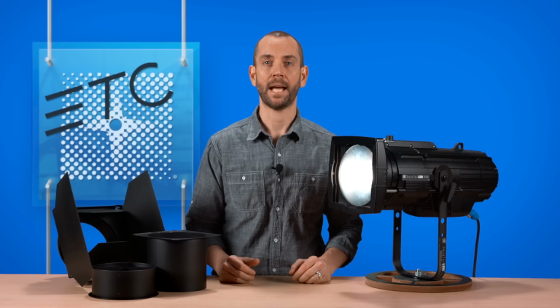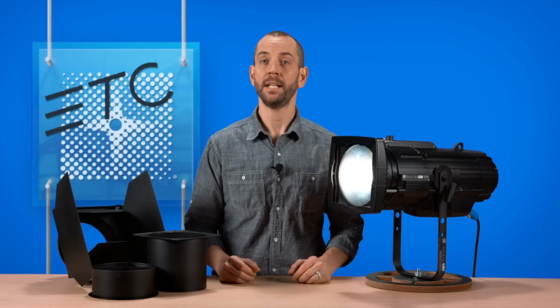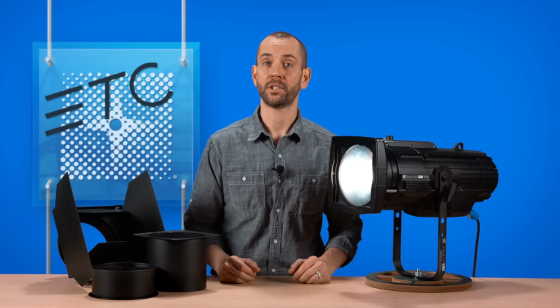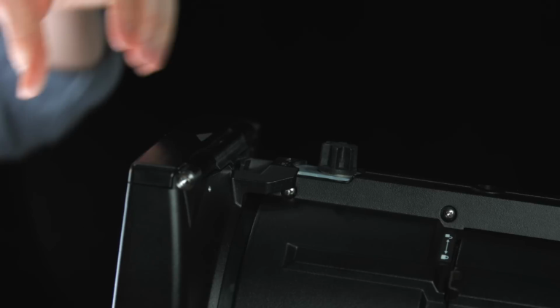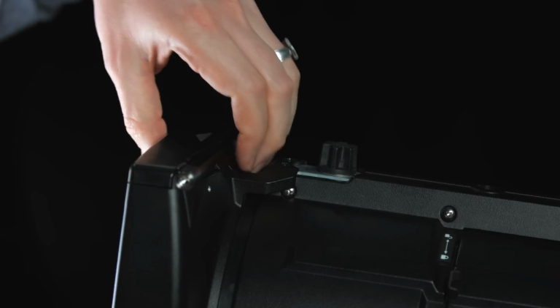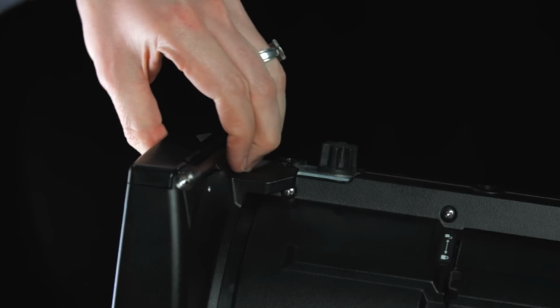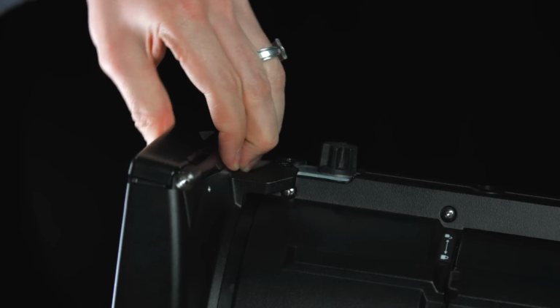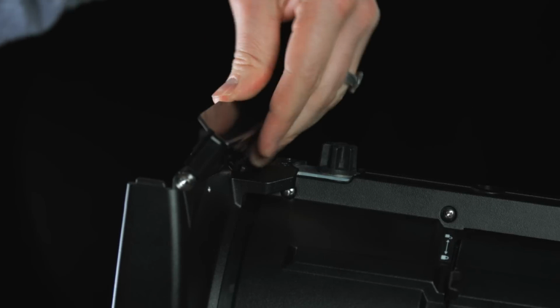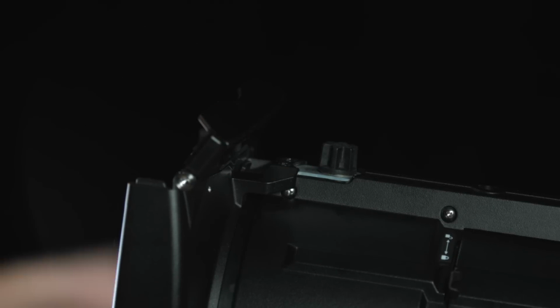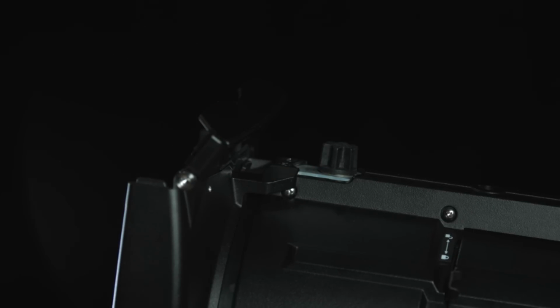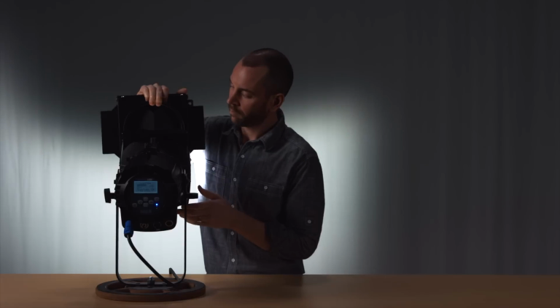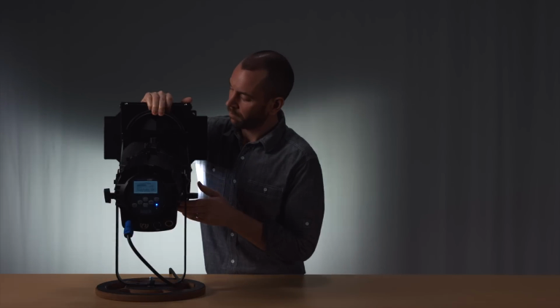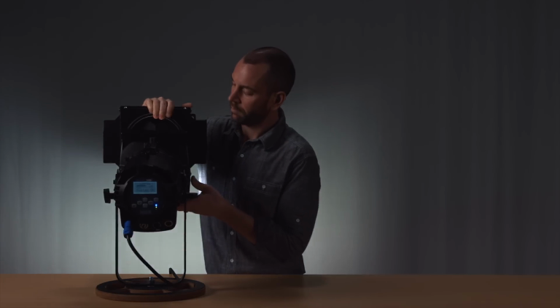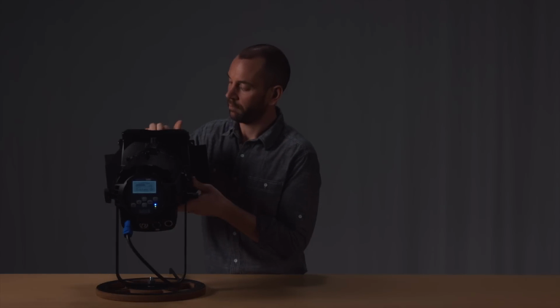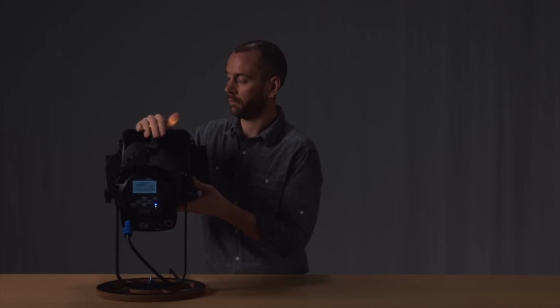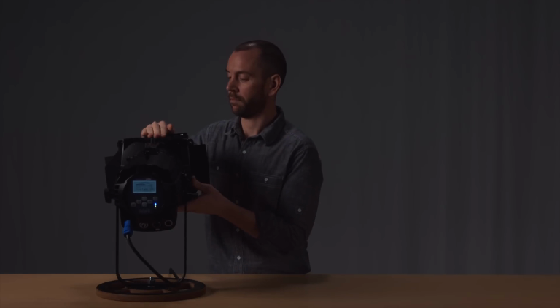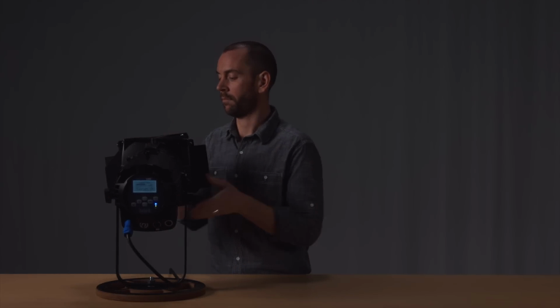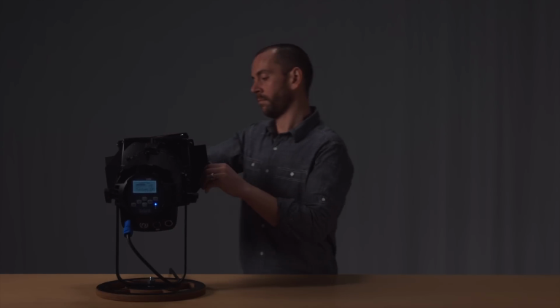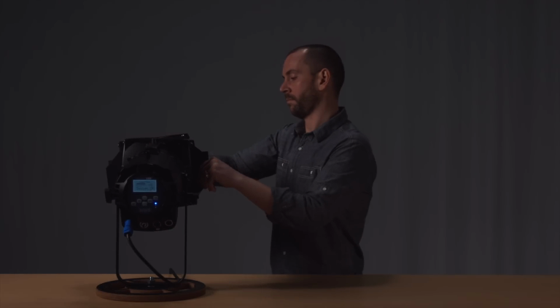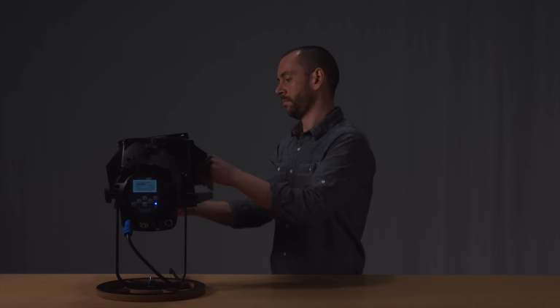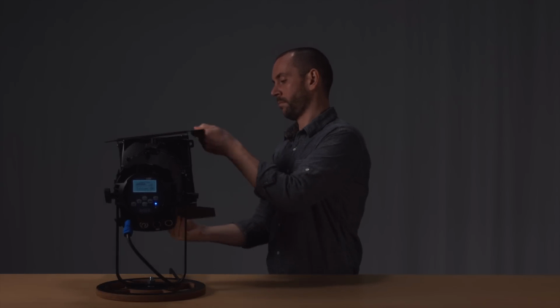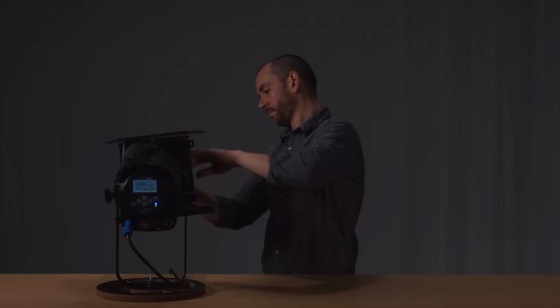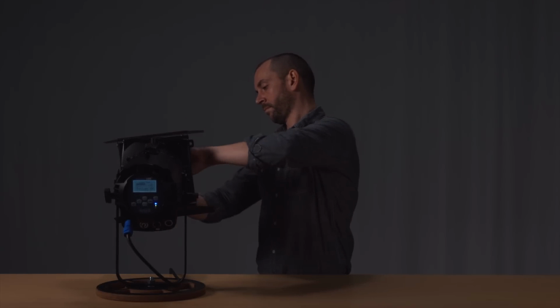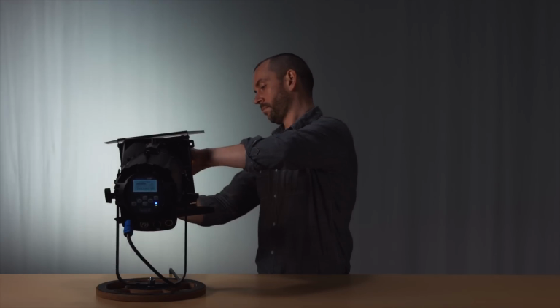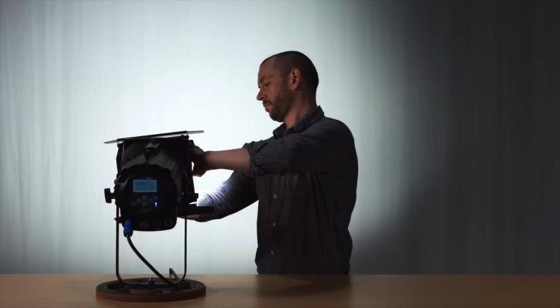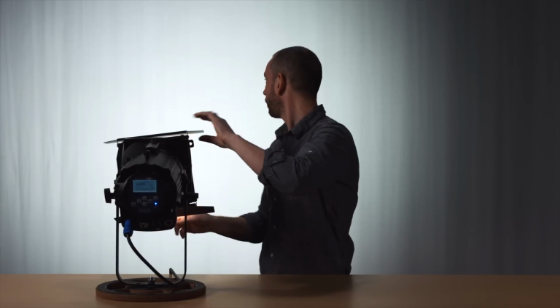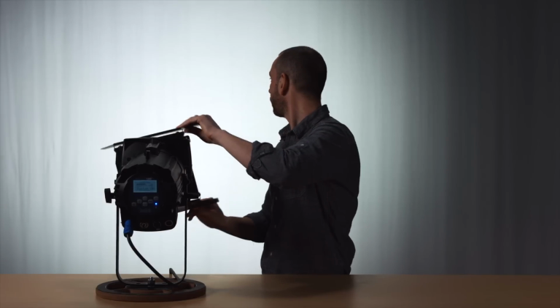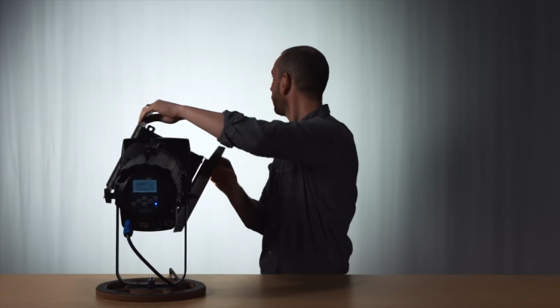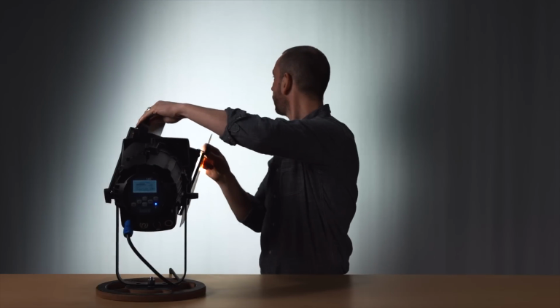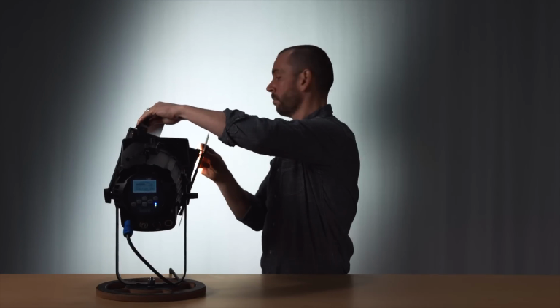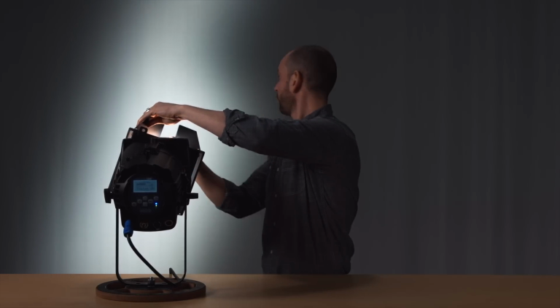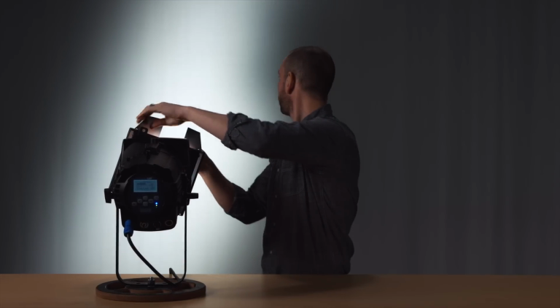And, thanks to the soft, homogenized beam coming out of the front micro-fresnel lens, you can easily achieve a nice clean edge with the standard 7.5-inch barn door, keeping the light where you need it. The results will satisfy even the most discerning broadcast or stage professional.